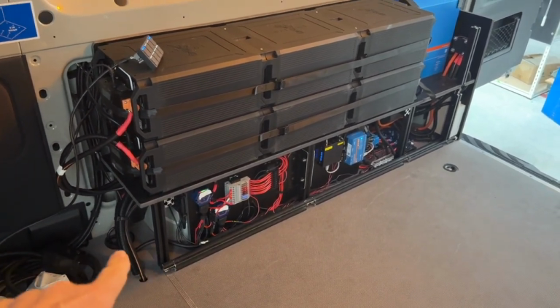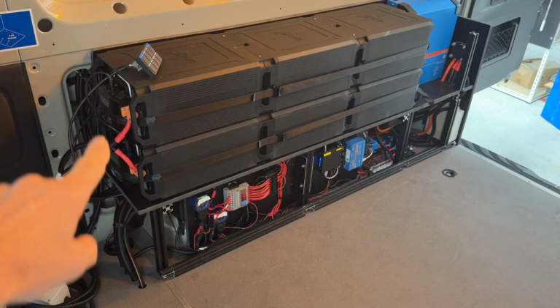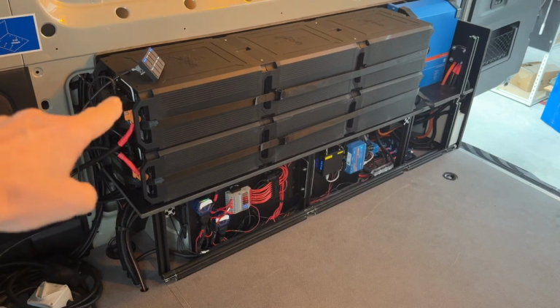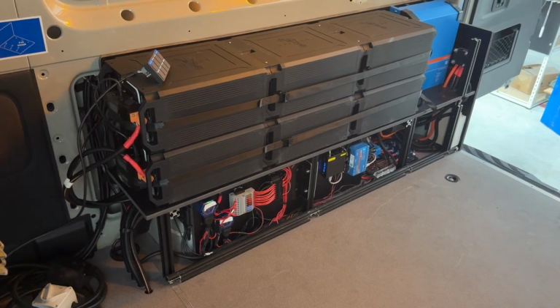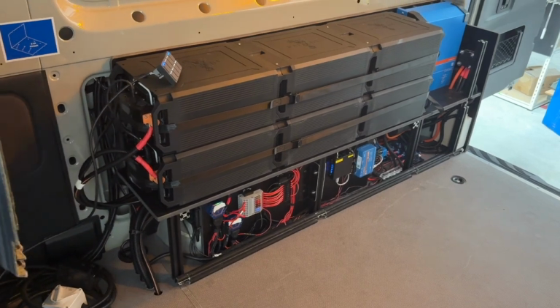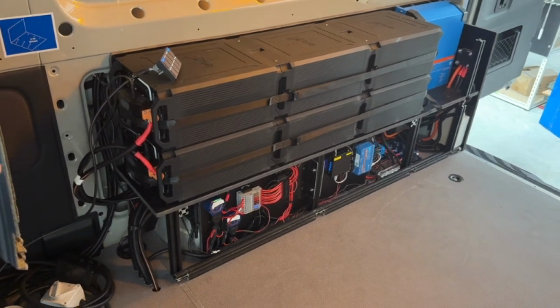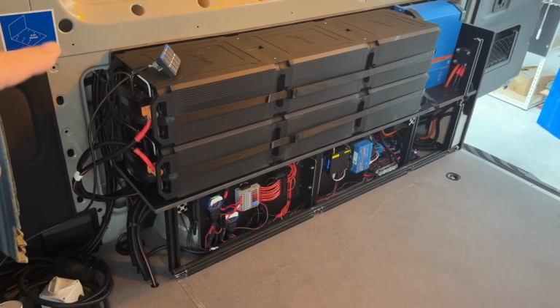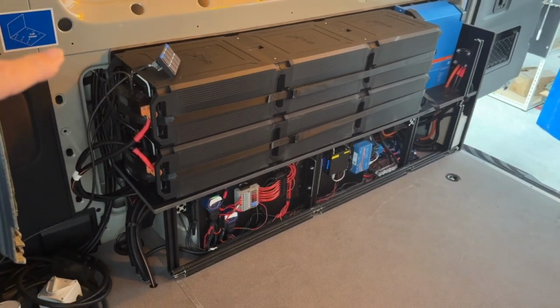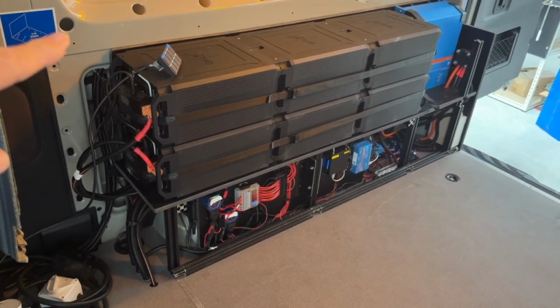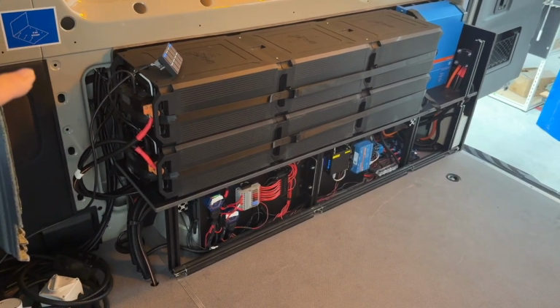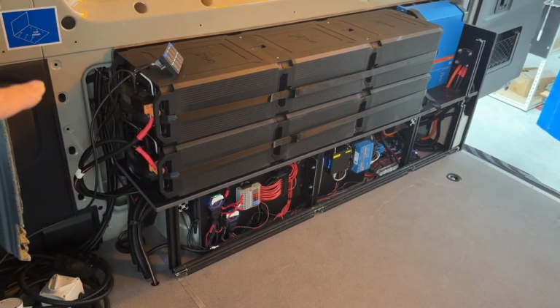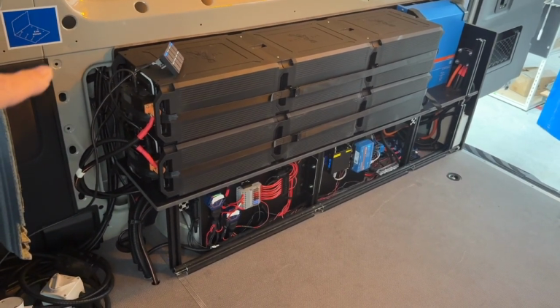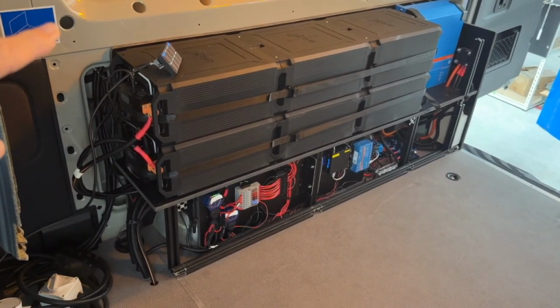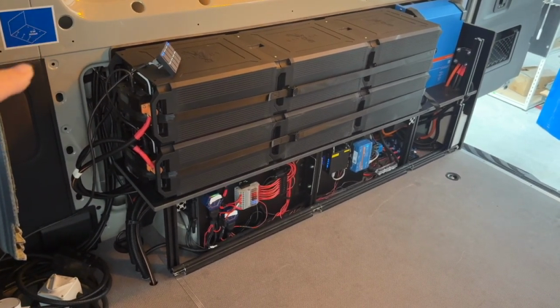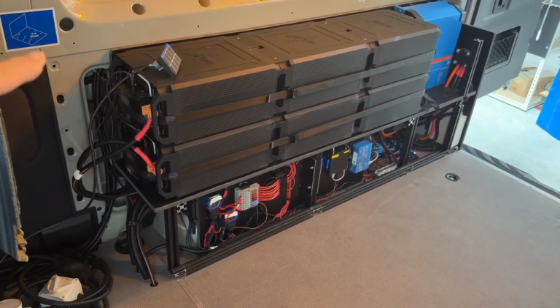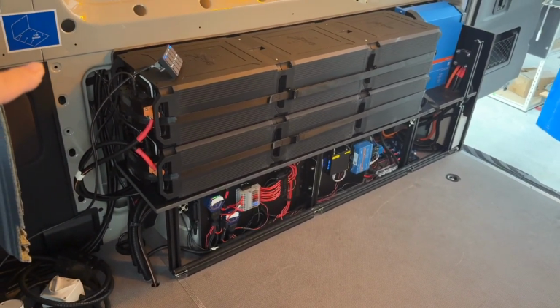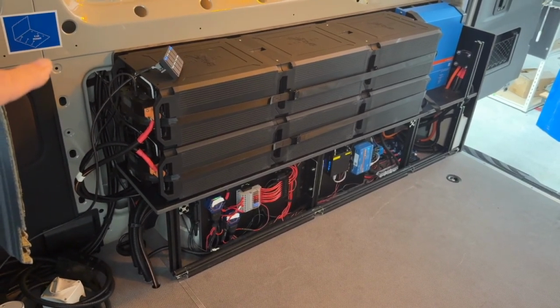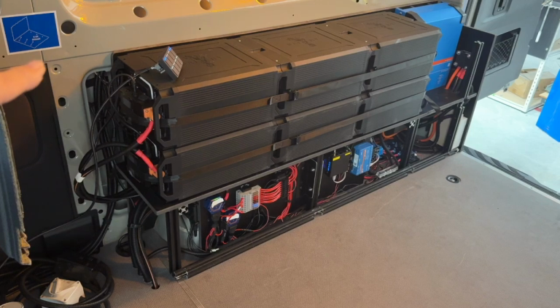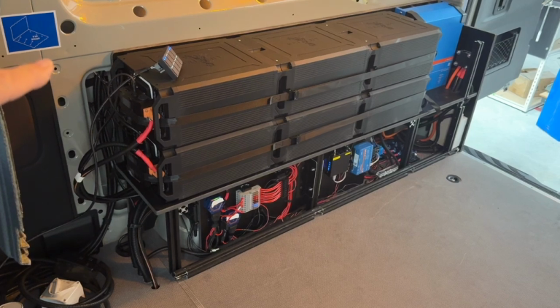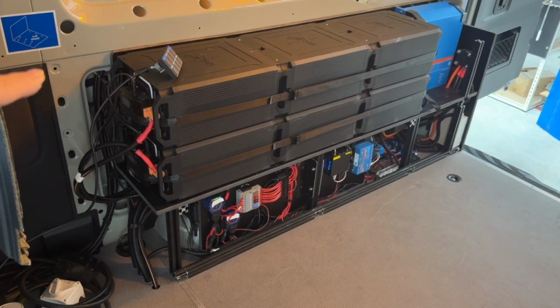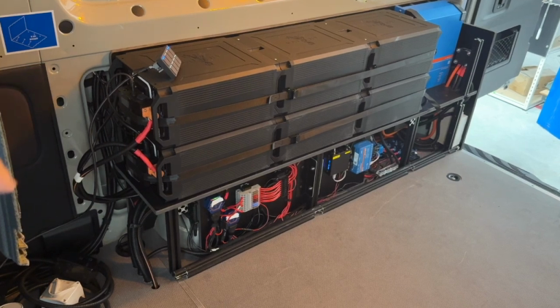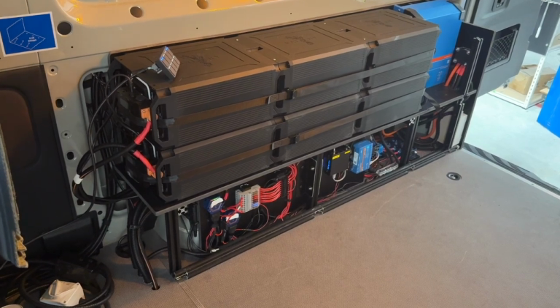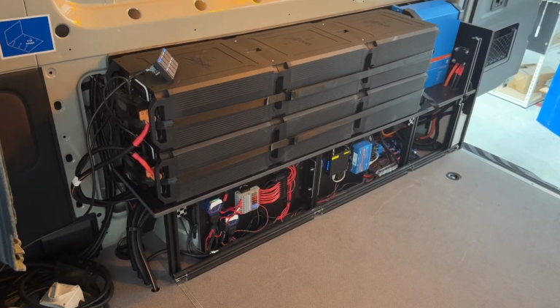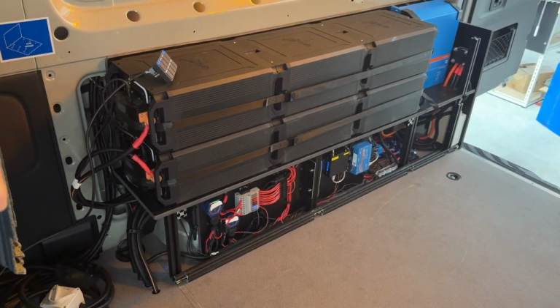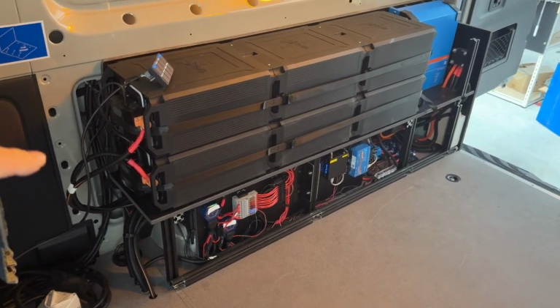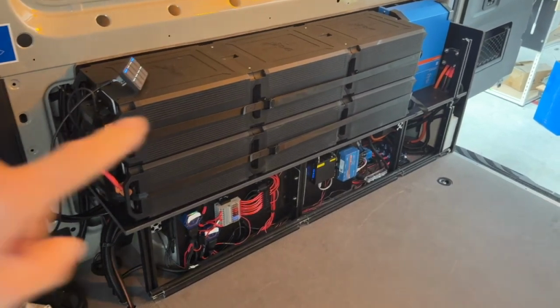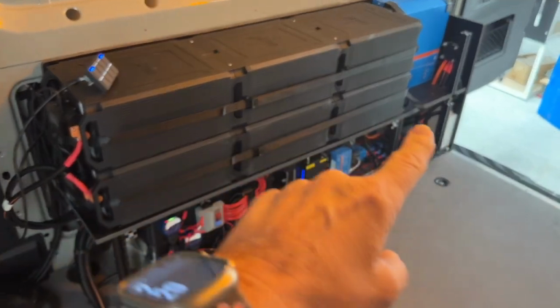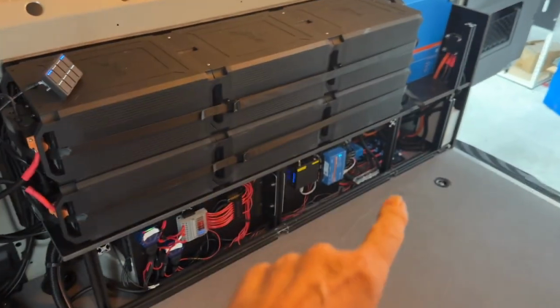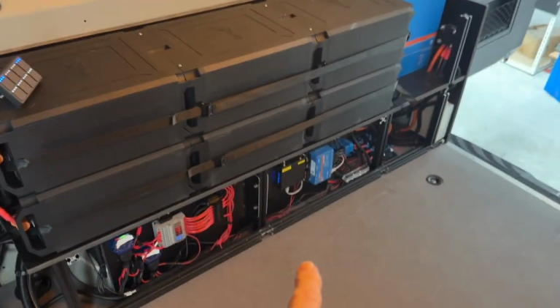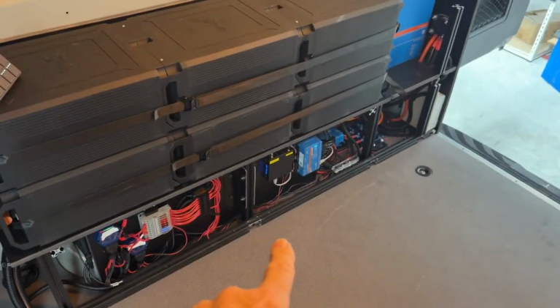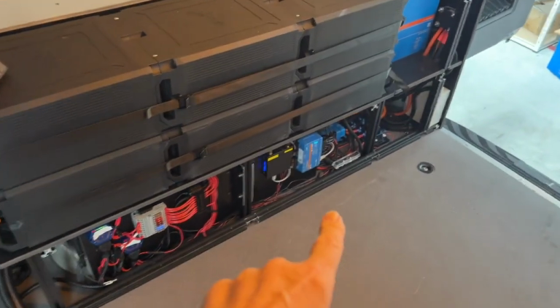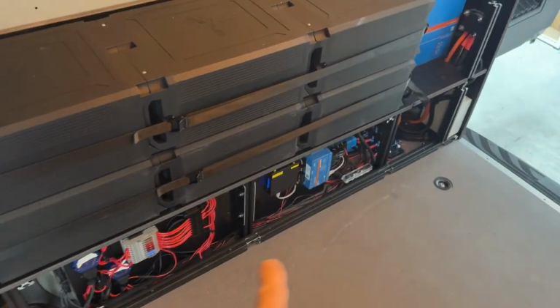So we've got a total in here of six batteries that are roughly the equivalent to about 1,000 amp hours at 12 volt, and a 5,000 watt inverter at the back.